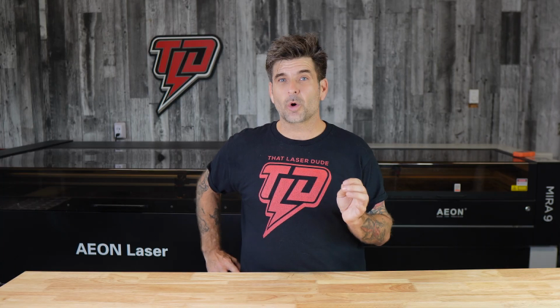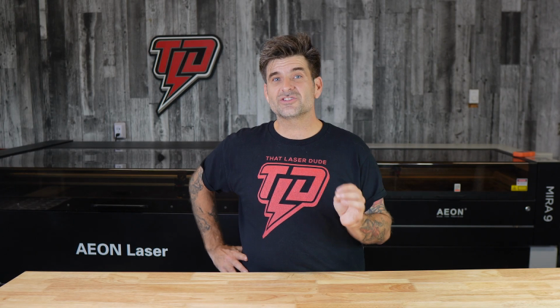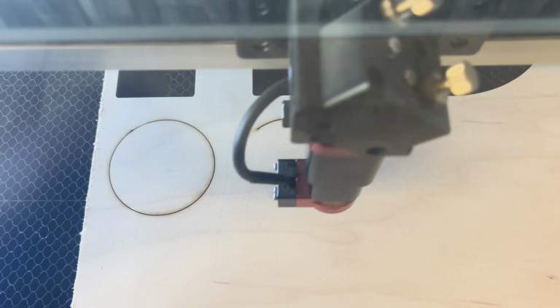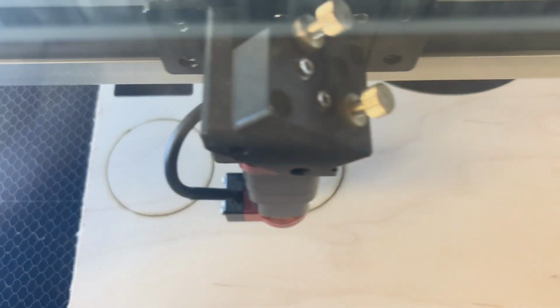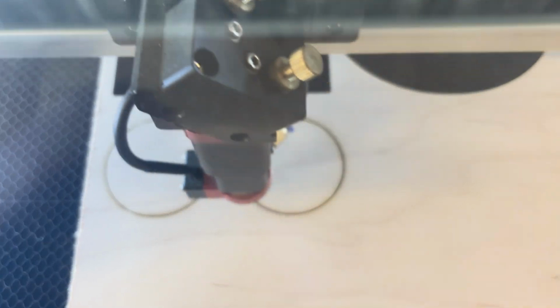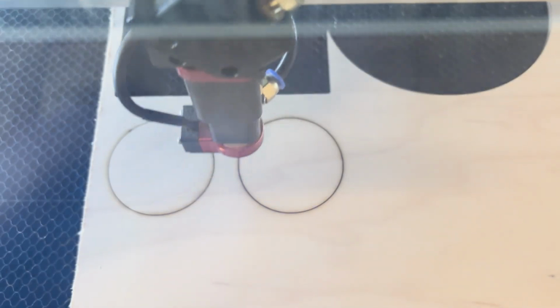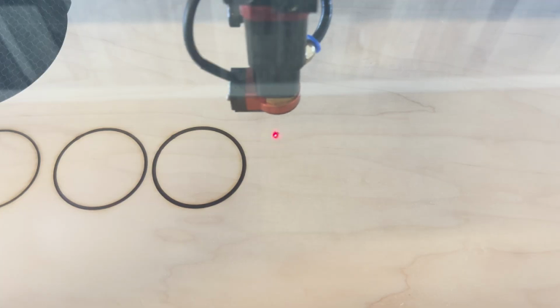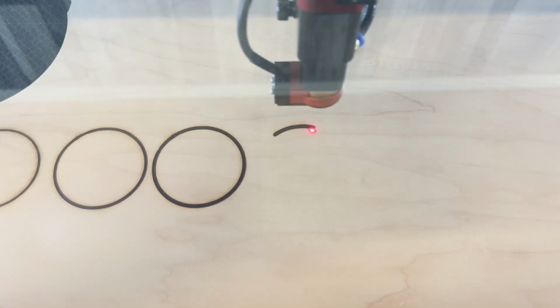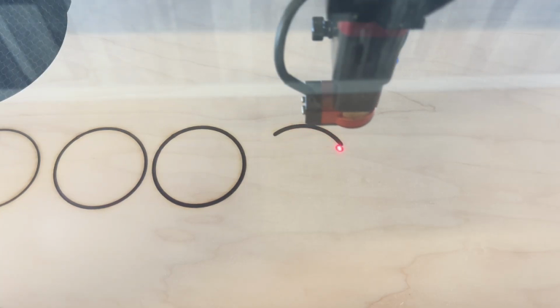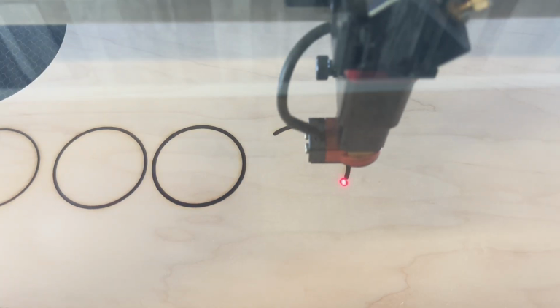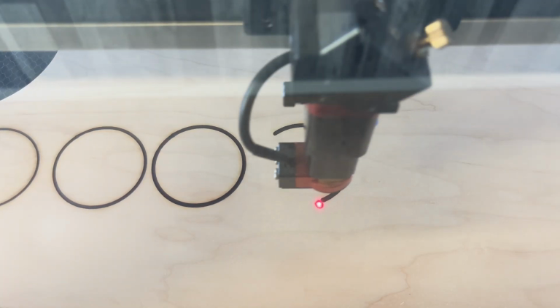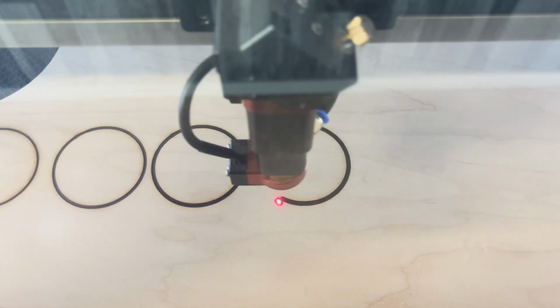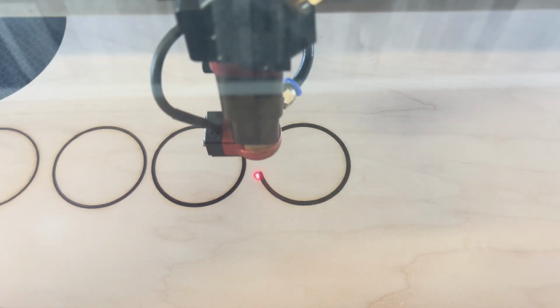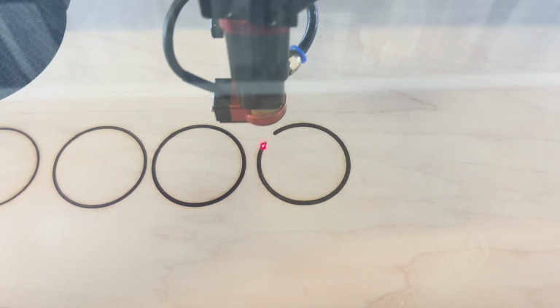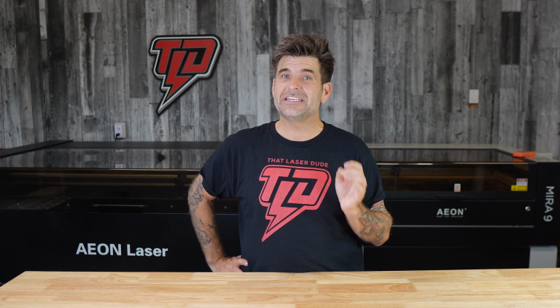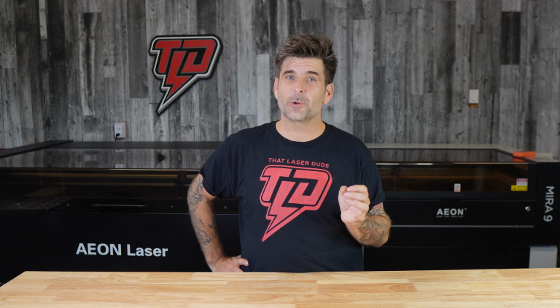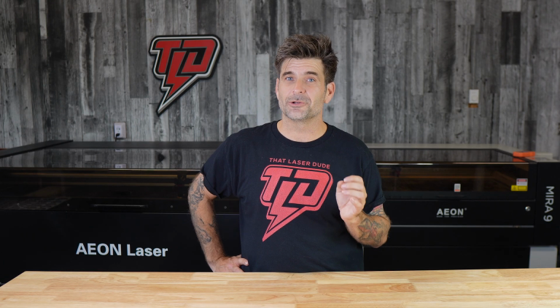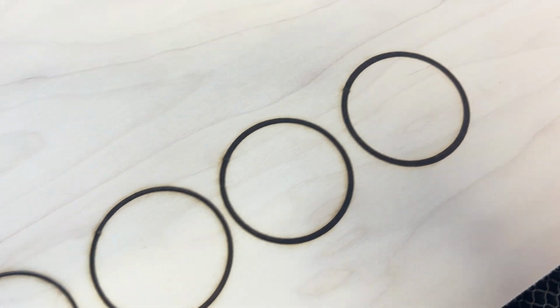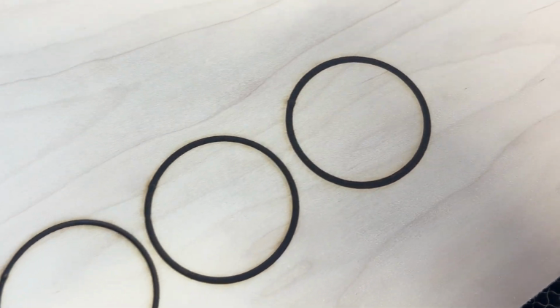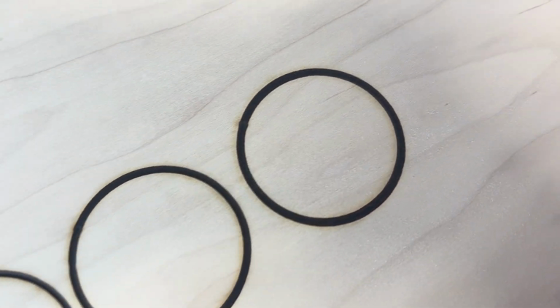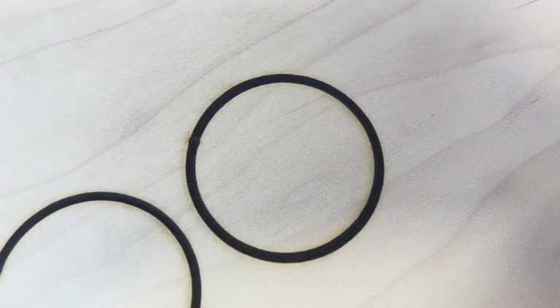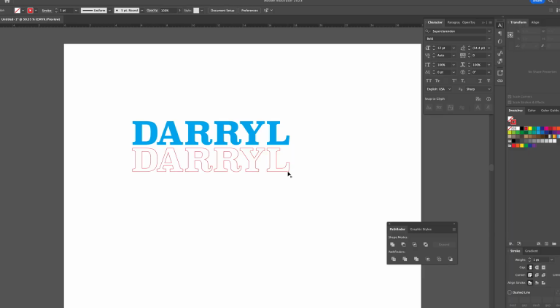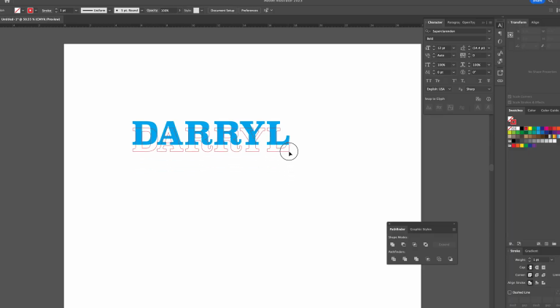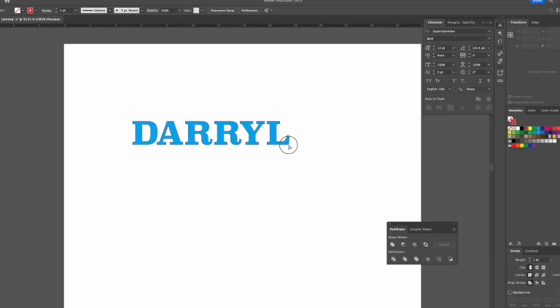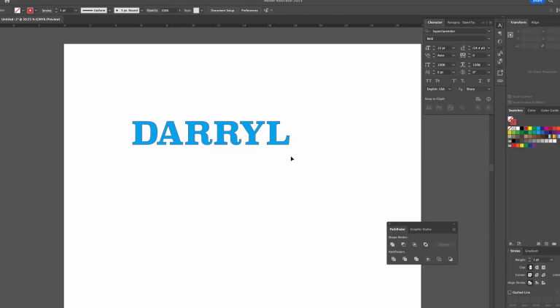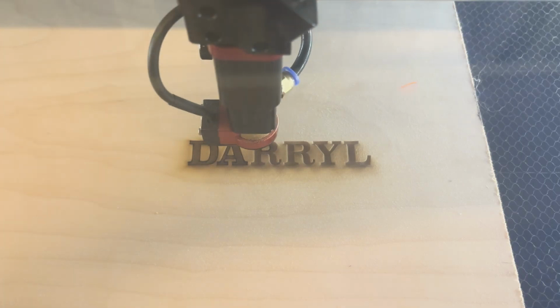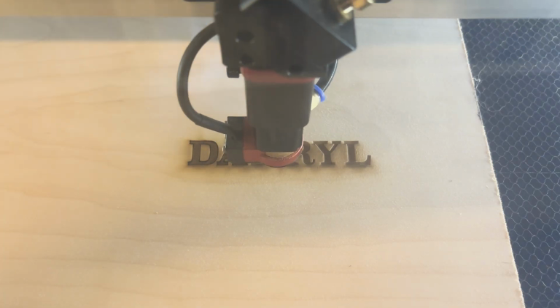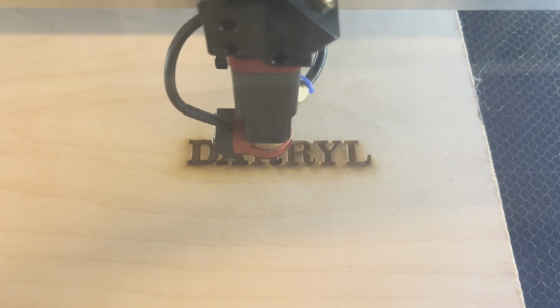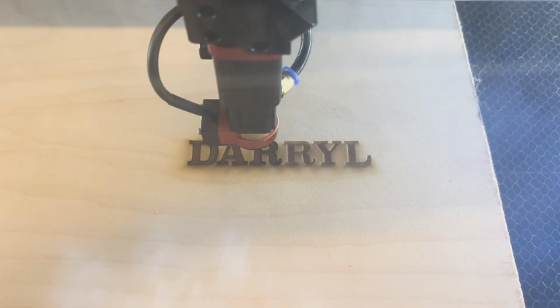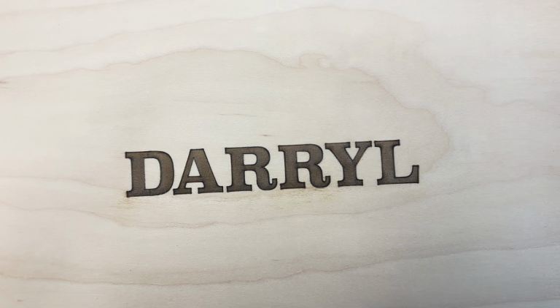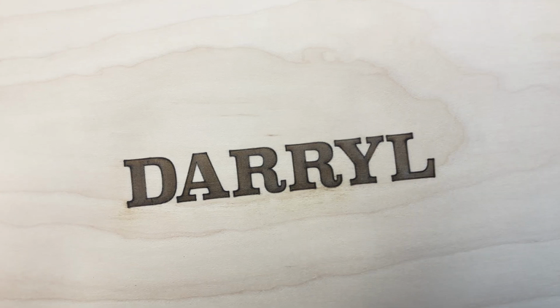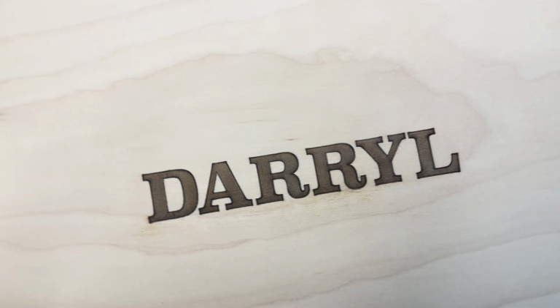Scoring is so much faster than engraving. Did you know you can create thicker score lines by simply defocusing your laser head? Want your text to really pop? Try adding a score line around the engrave.